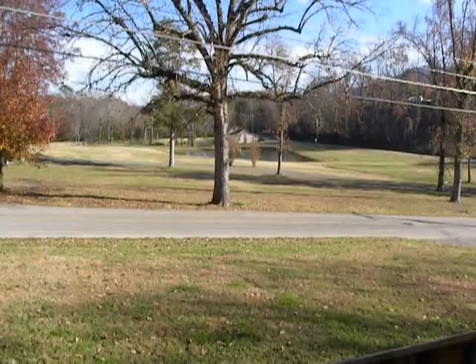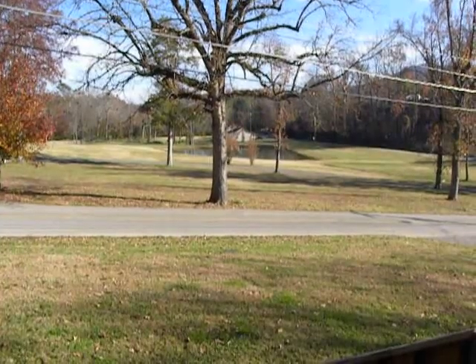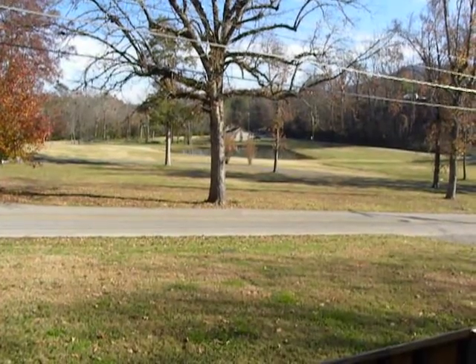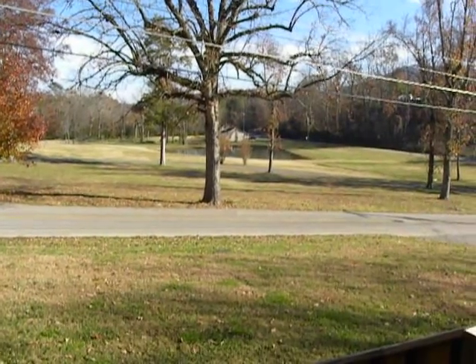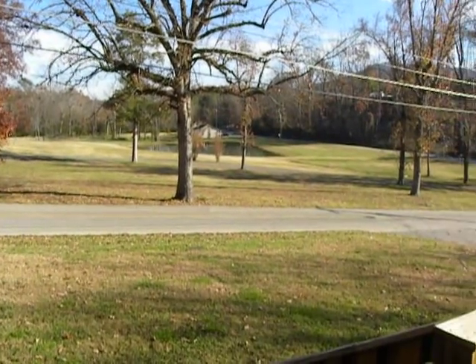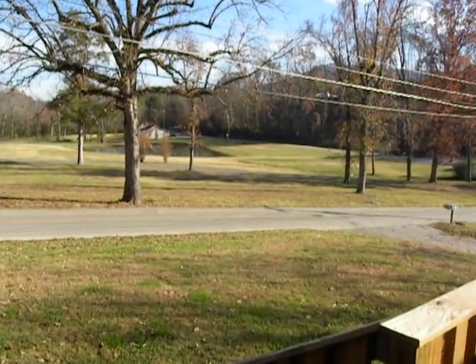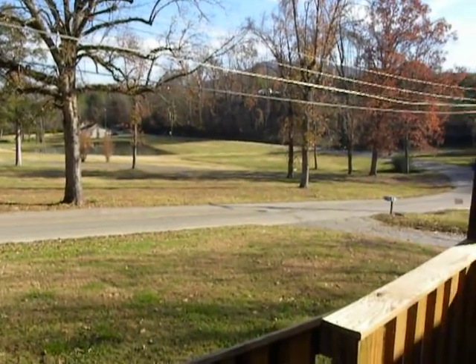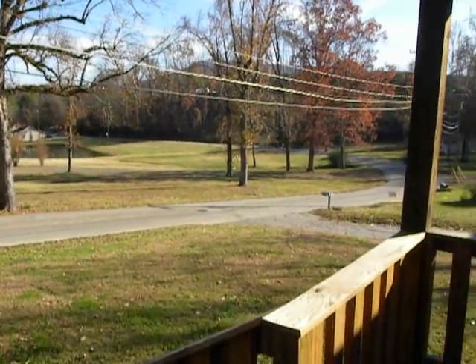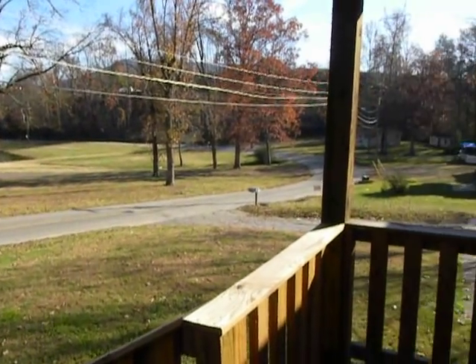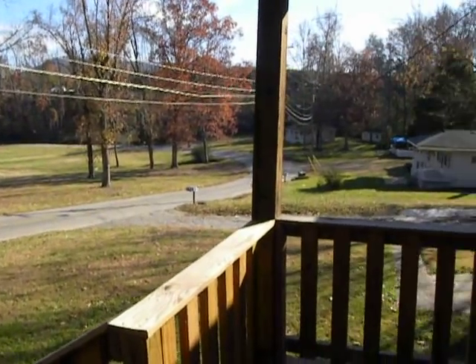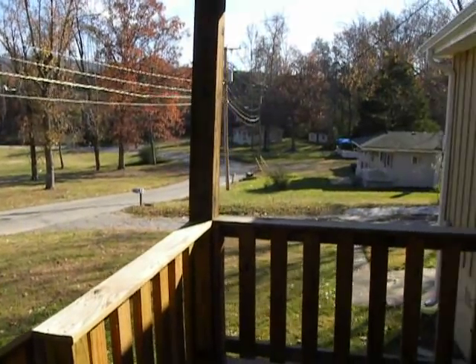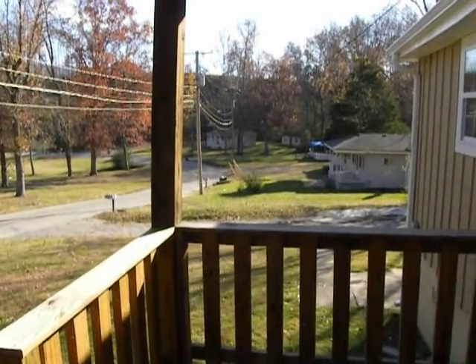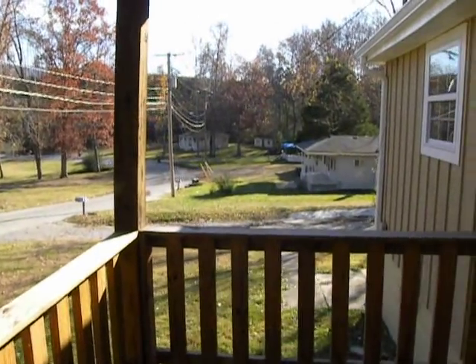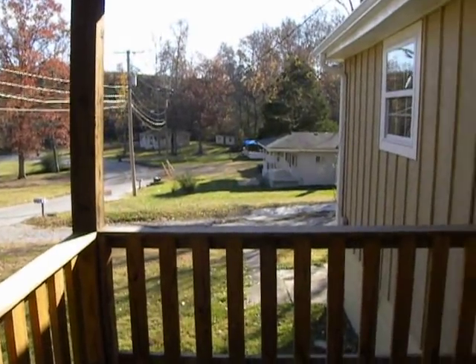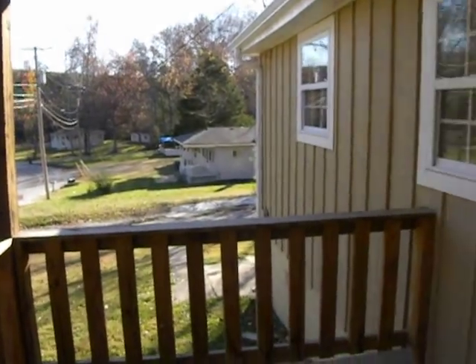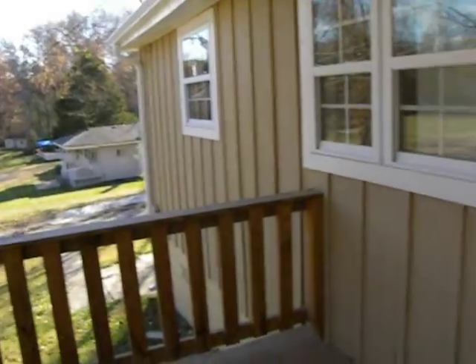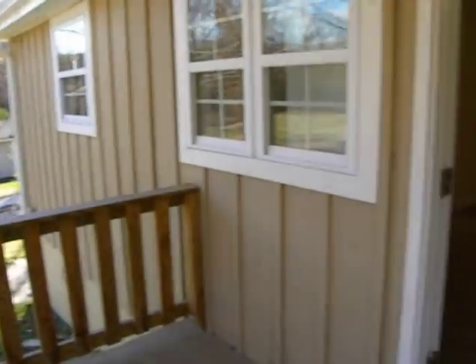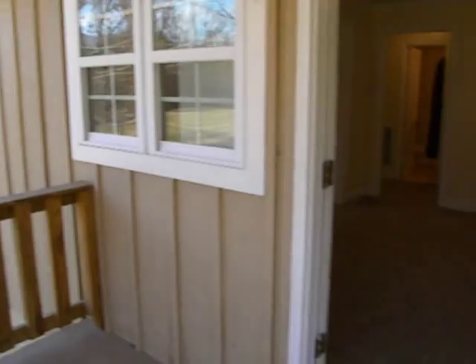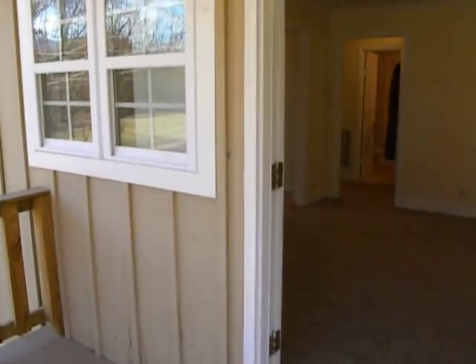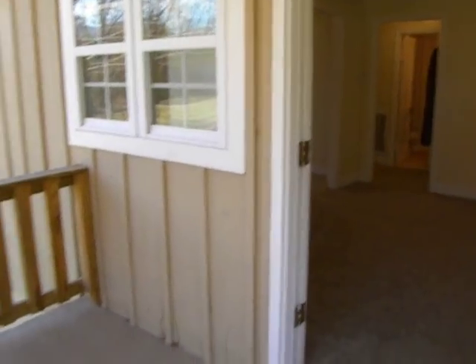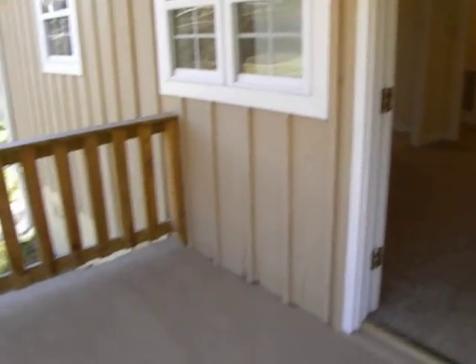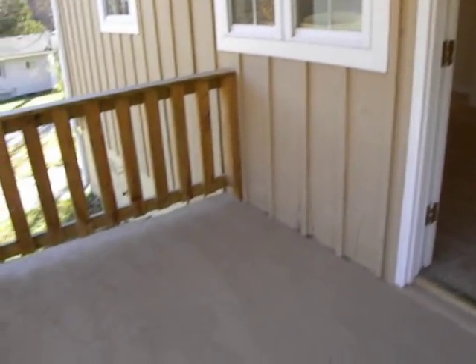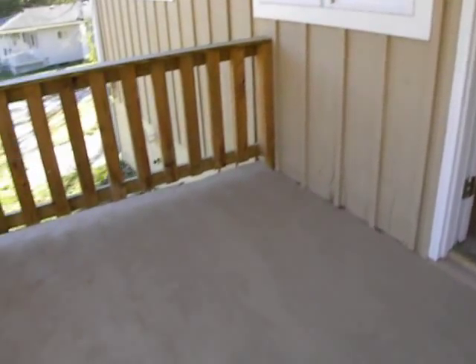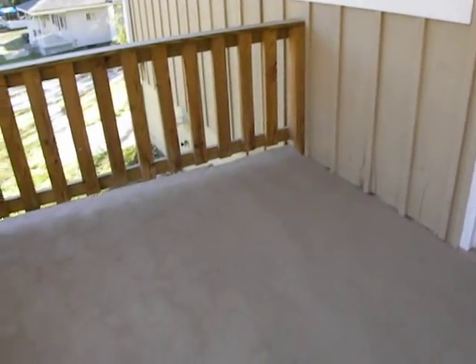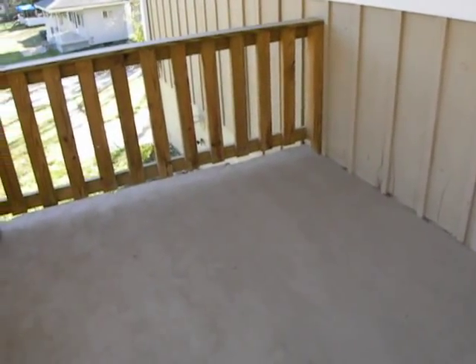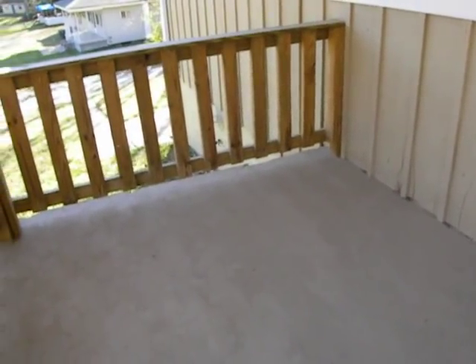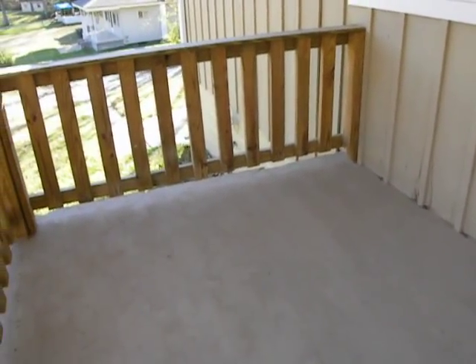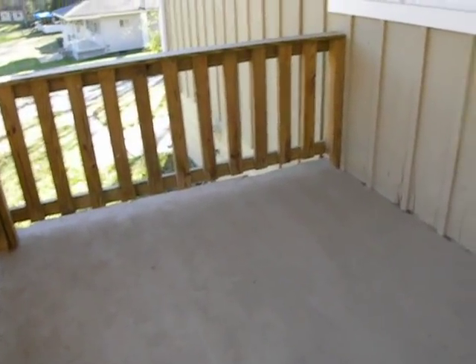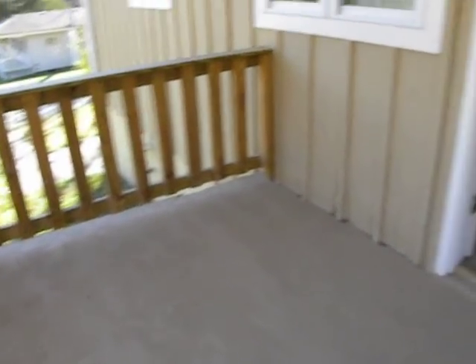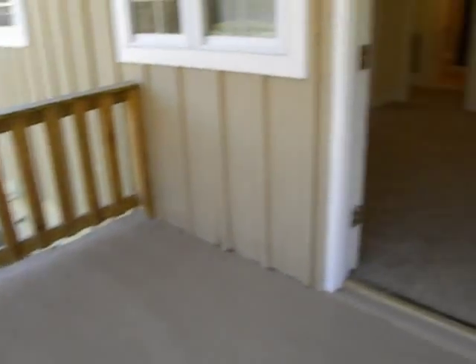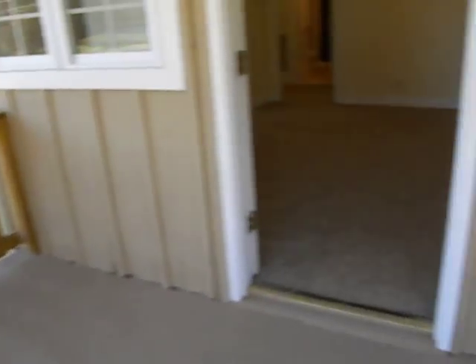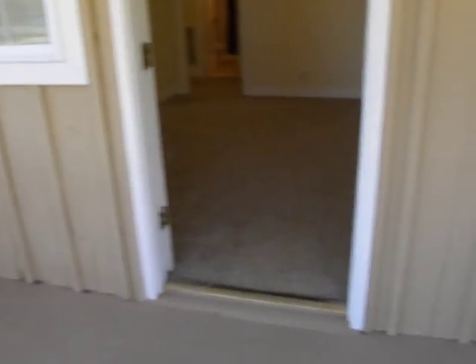We're at 549 Isville Road out here in Tiftonia. Got a nice rocking chair front porch here with a wooden railing.